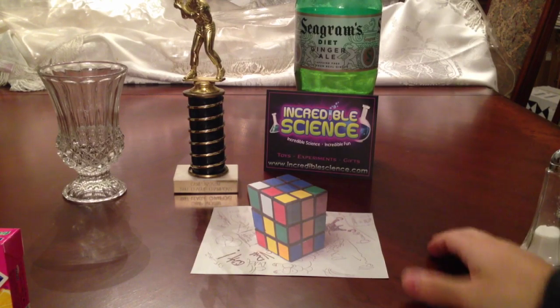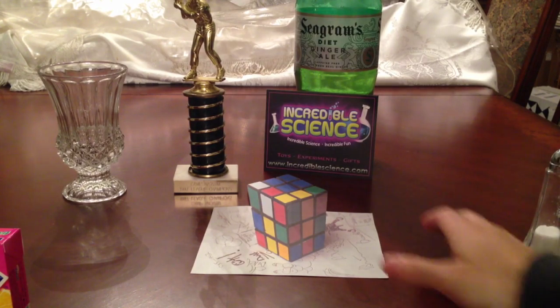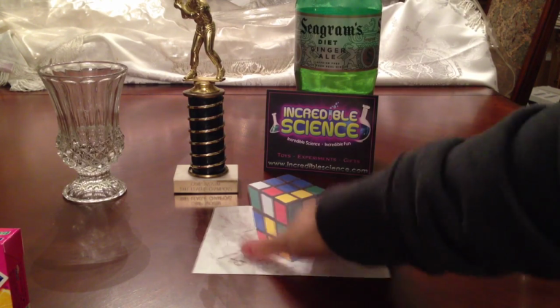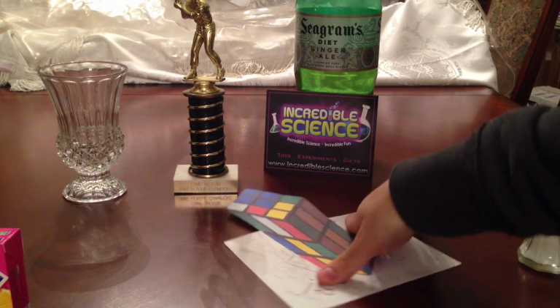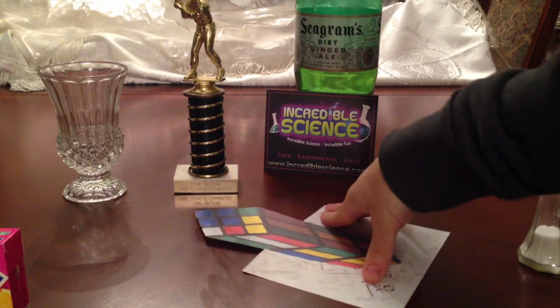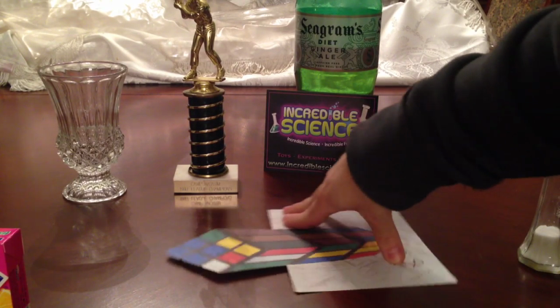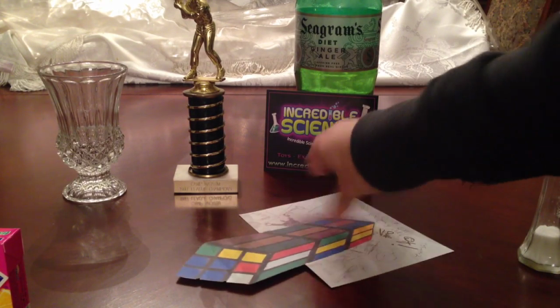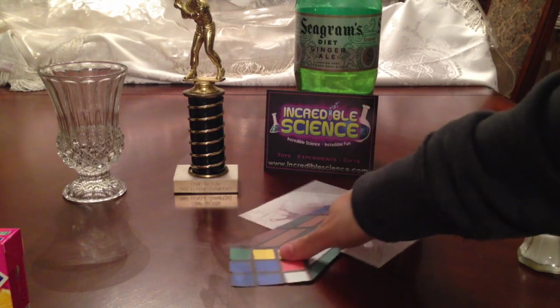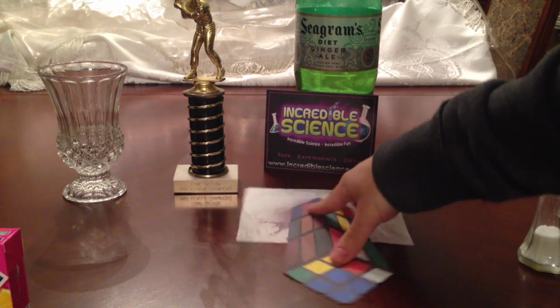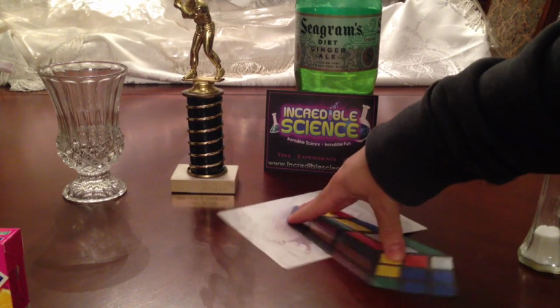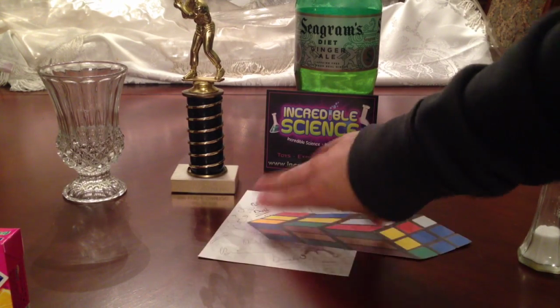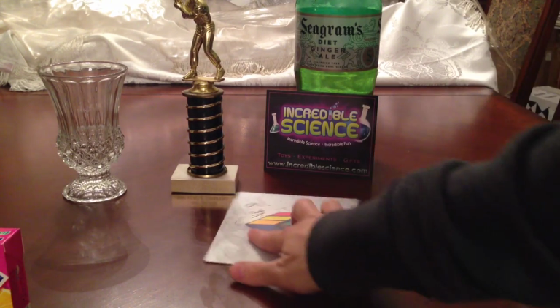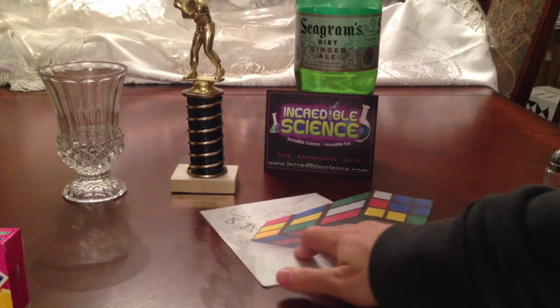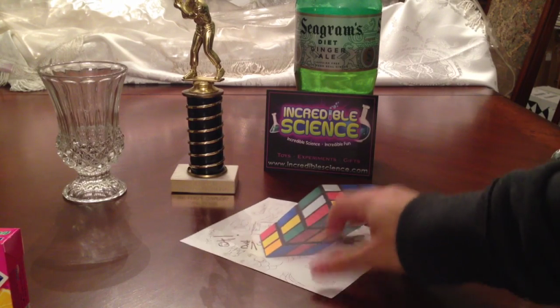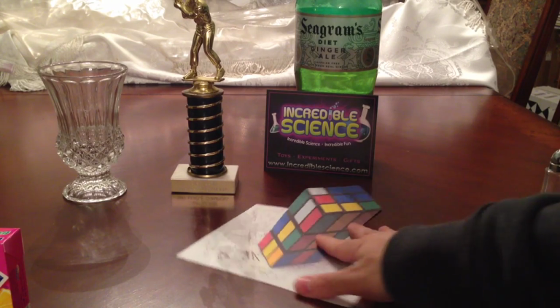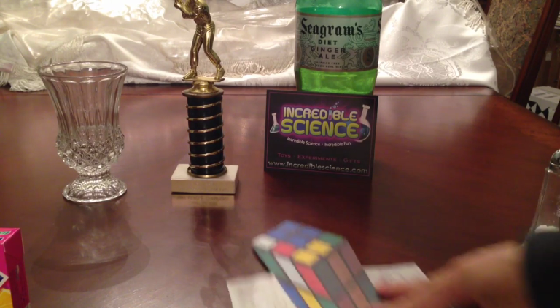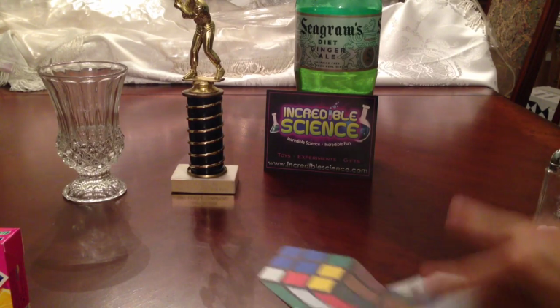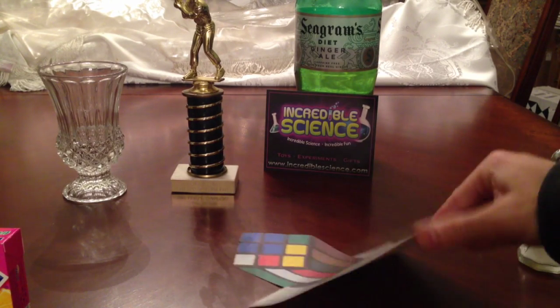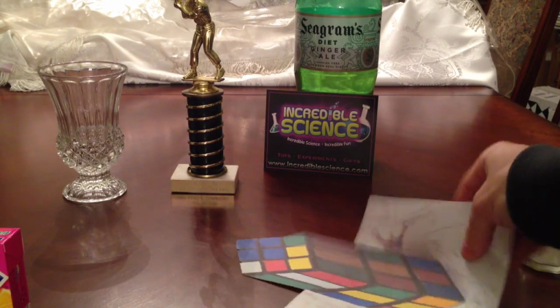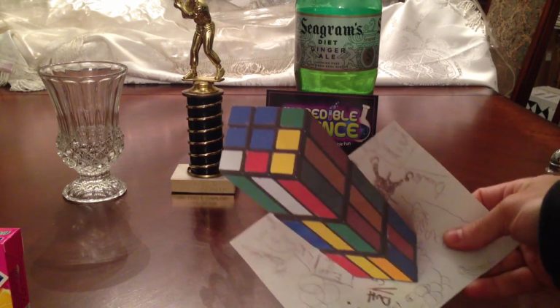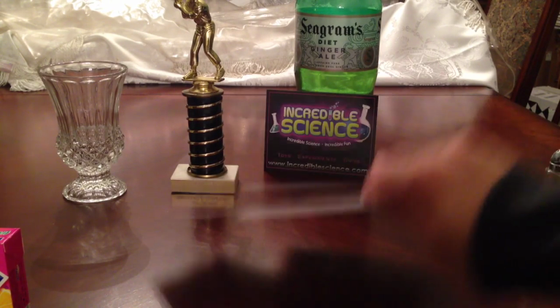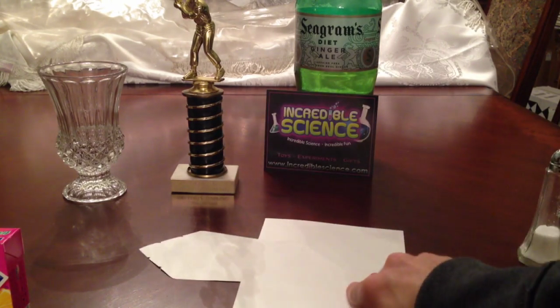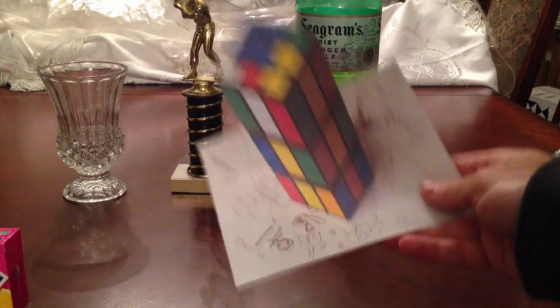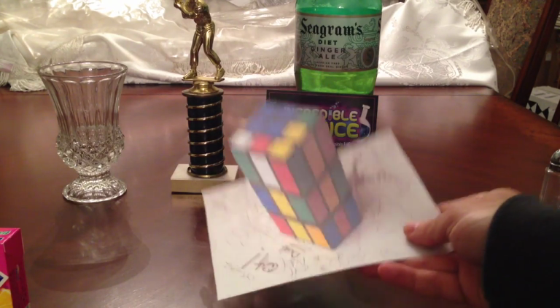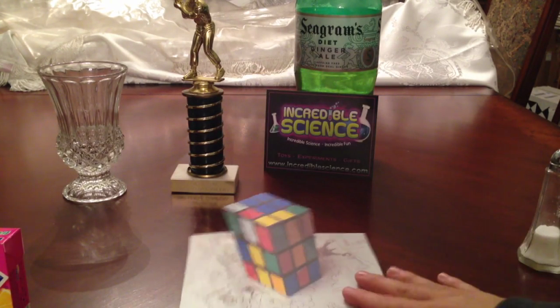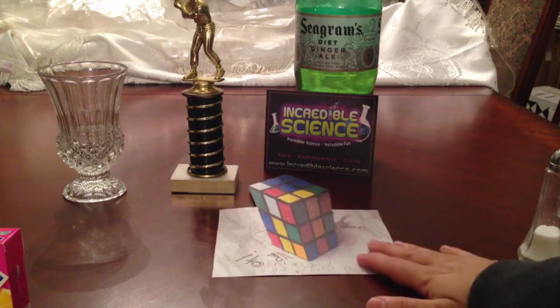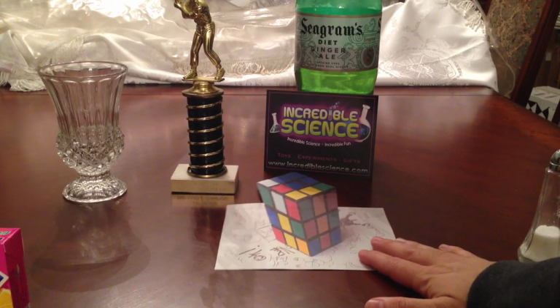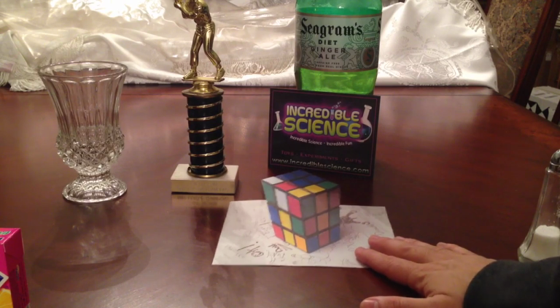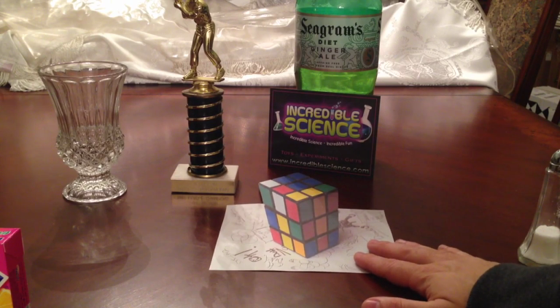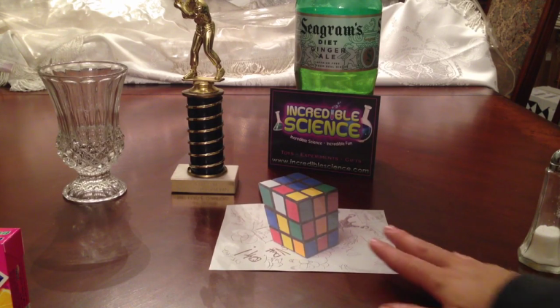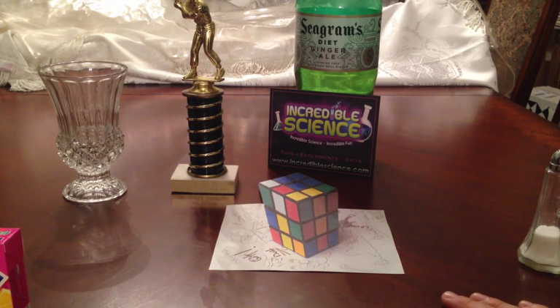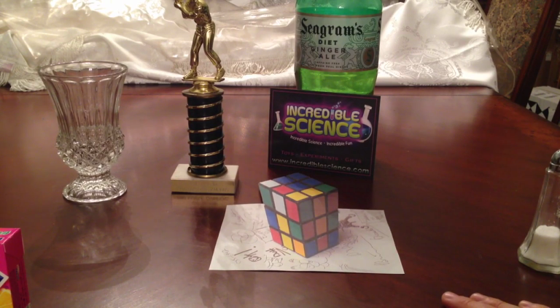Check it out. How amazing is that? It's just a piece of paper, but it looks real. And that is called an anamorphic illusion.